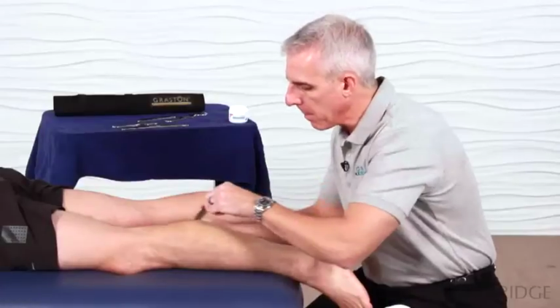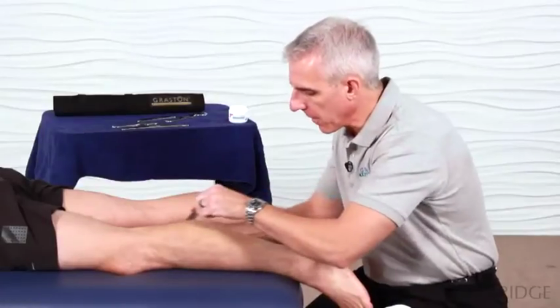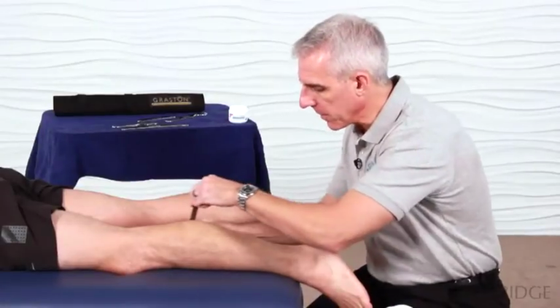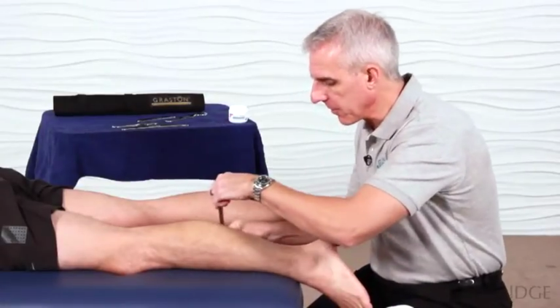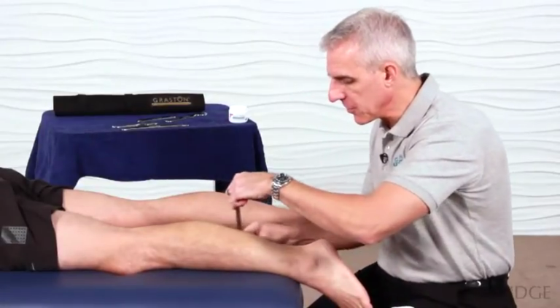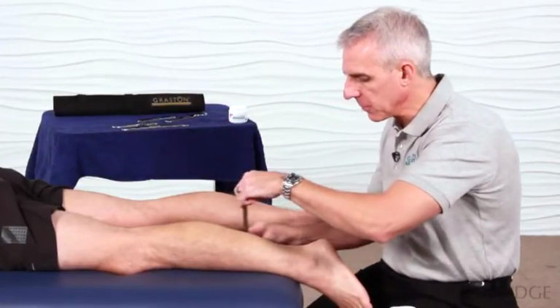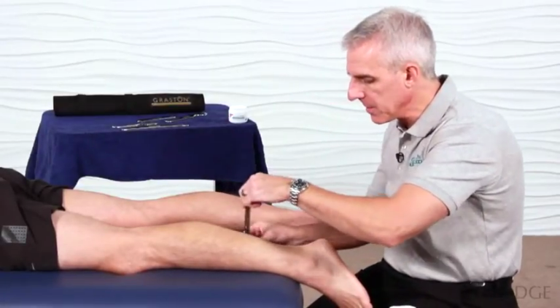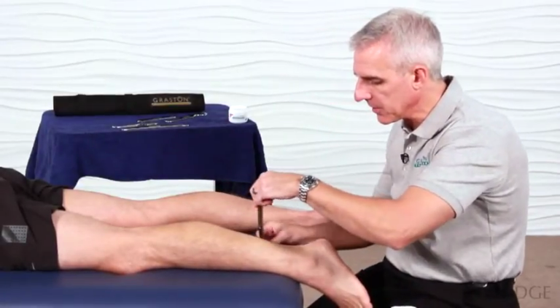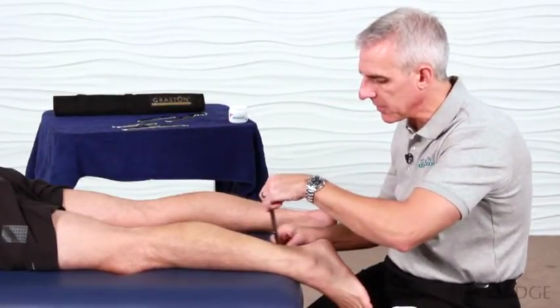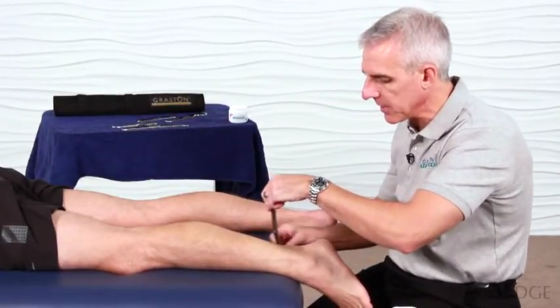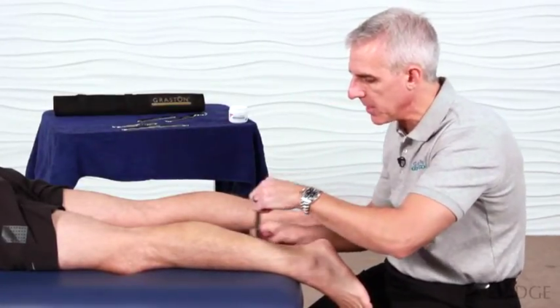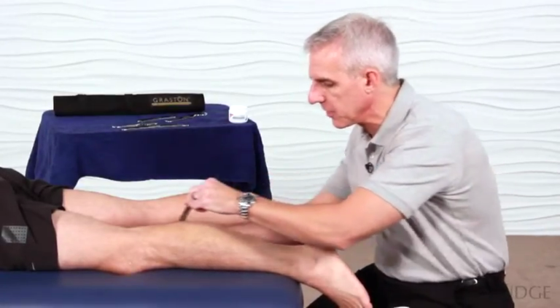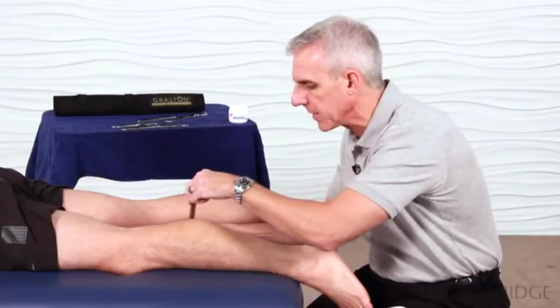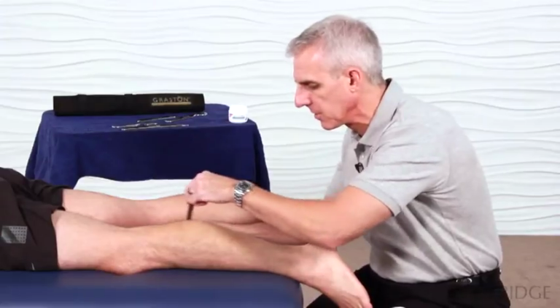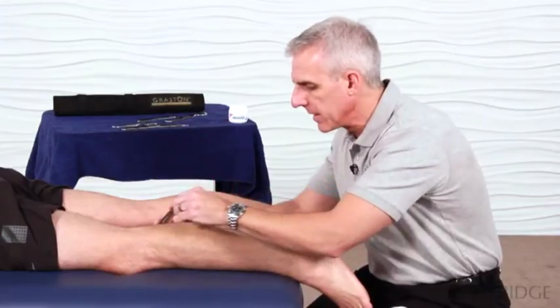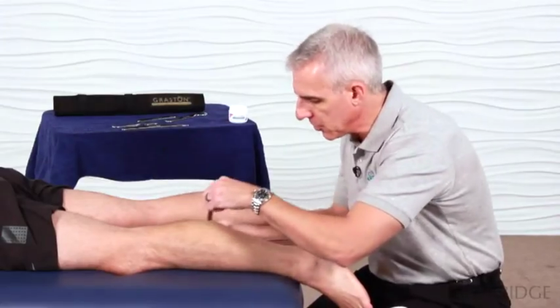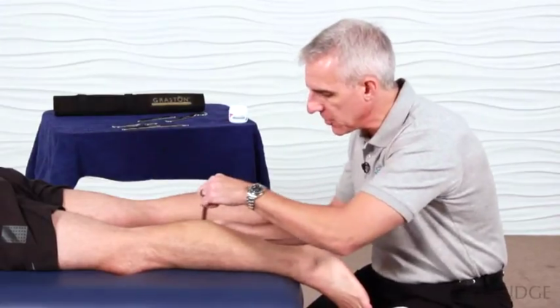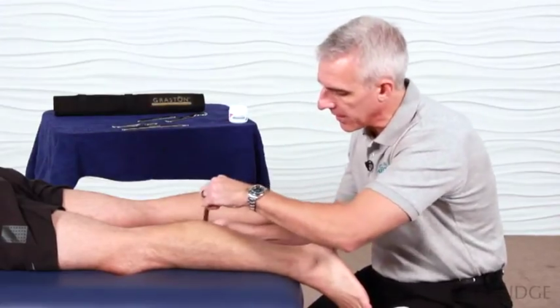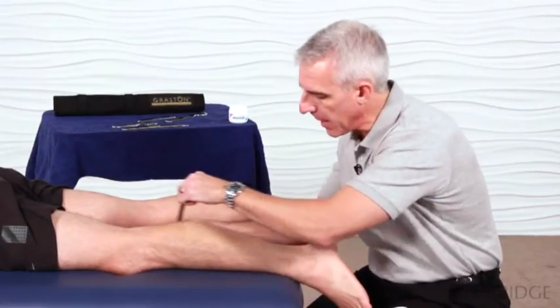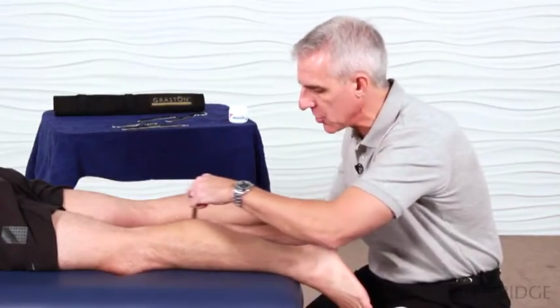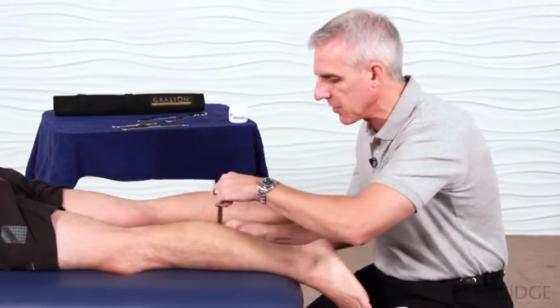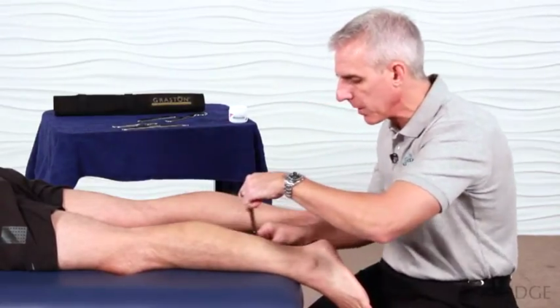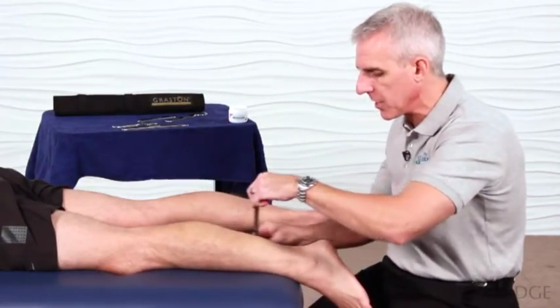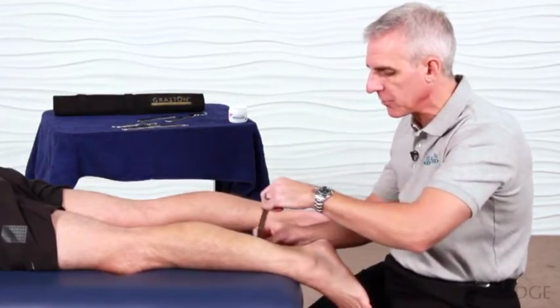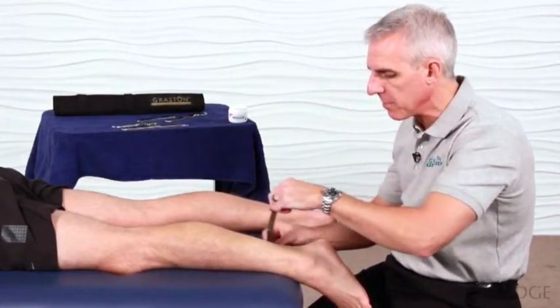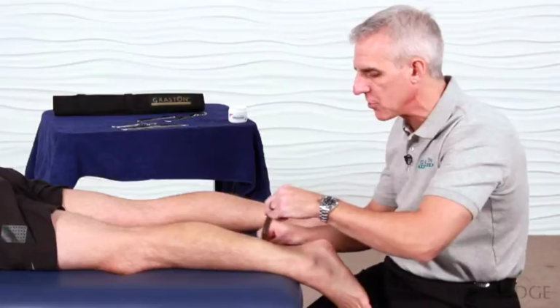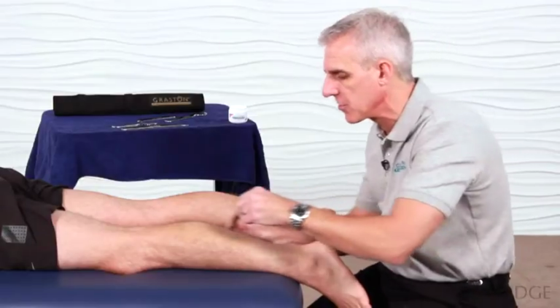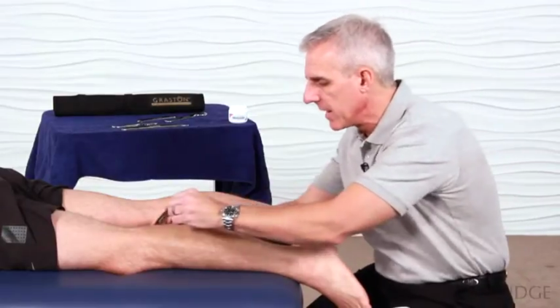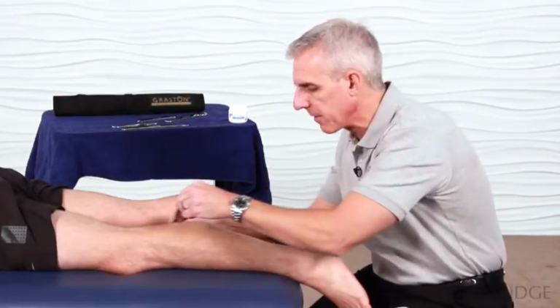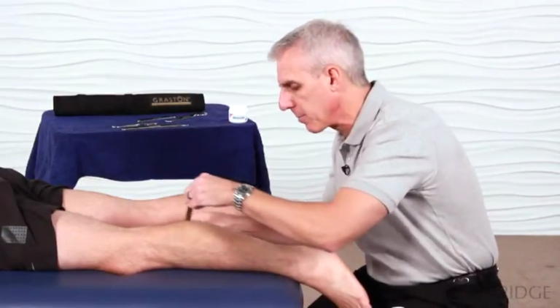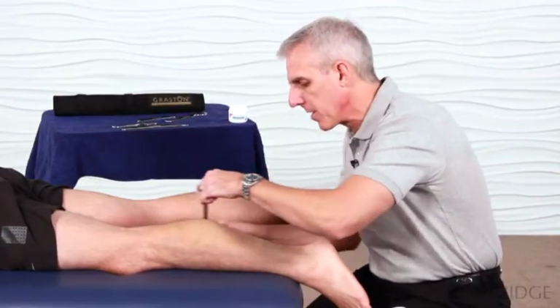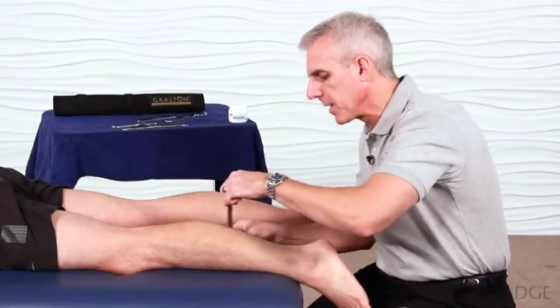Part of the goal in this first session is also going to be to assess the patient's response. Does it change anything? Does pain change? Does mobility change? Does range of motion change? Does it affect the primary complaint?